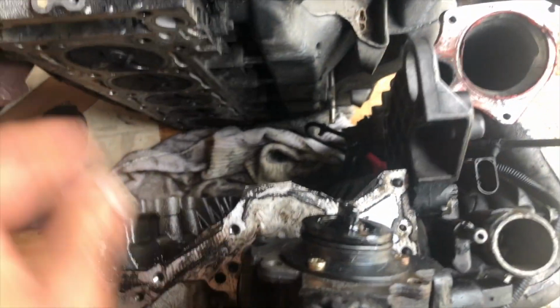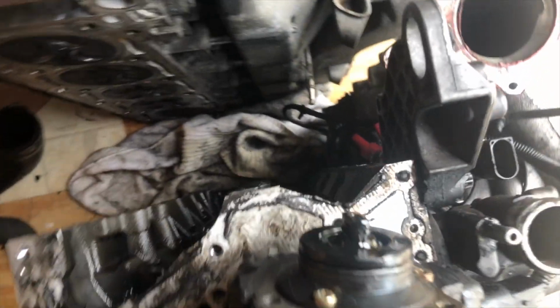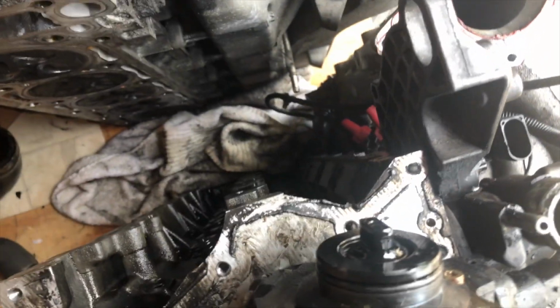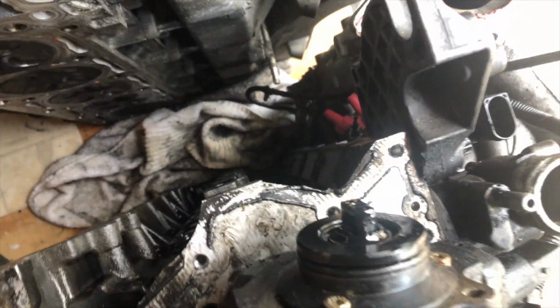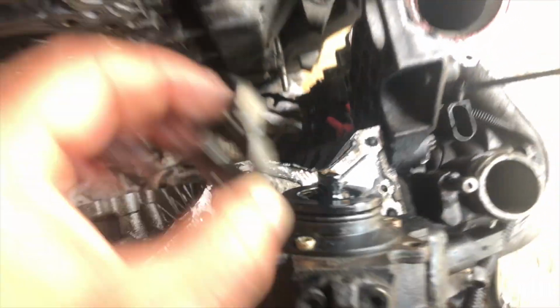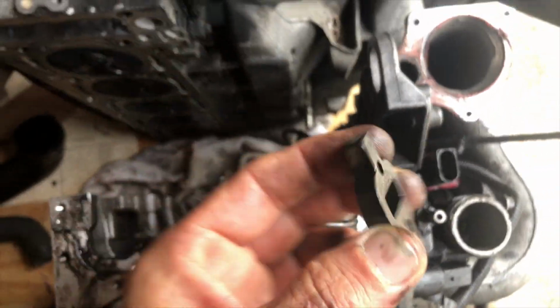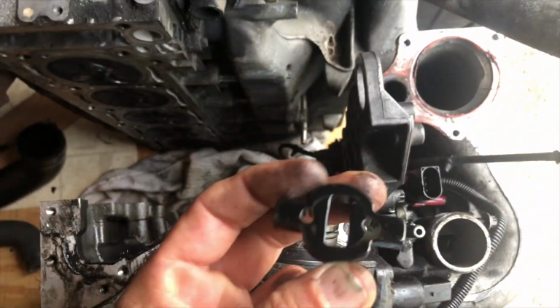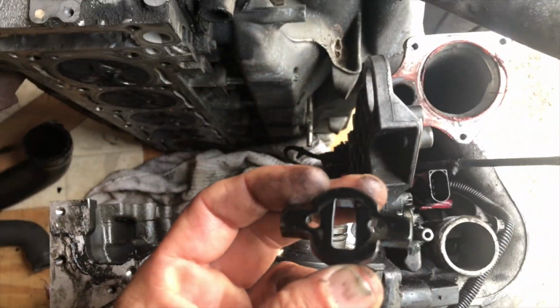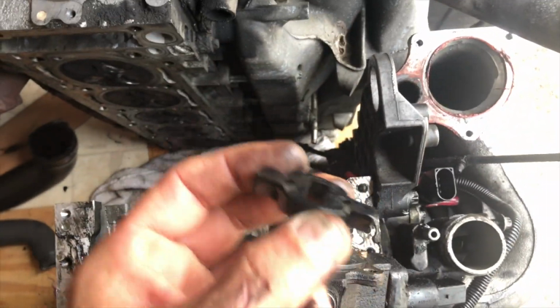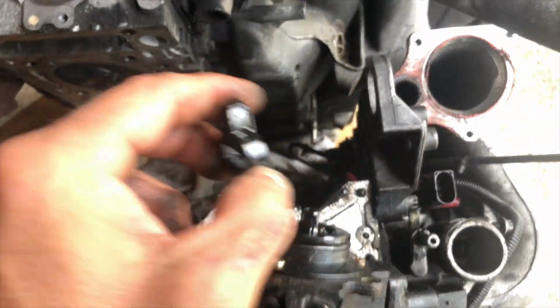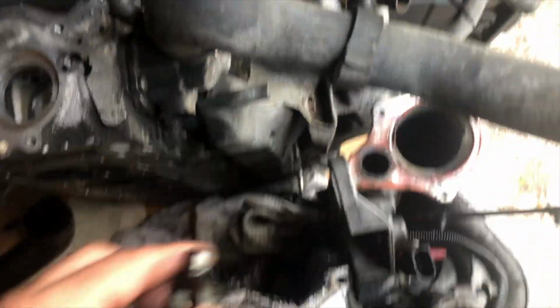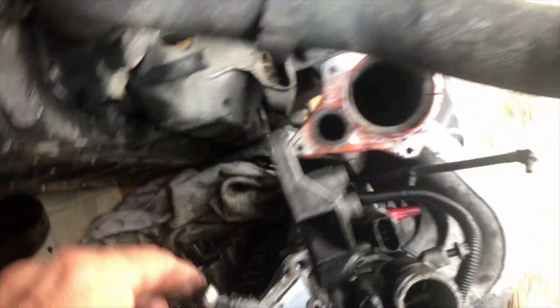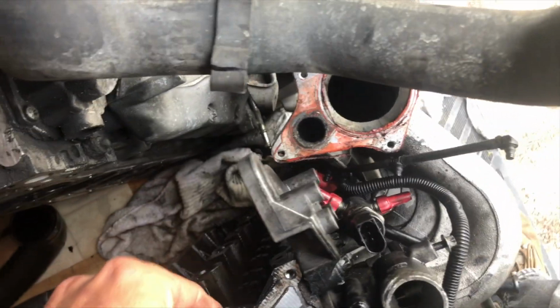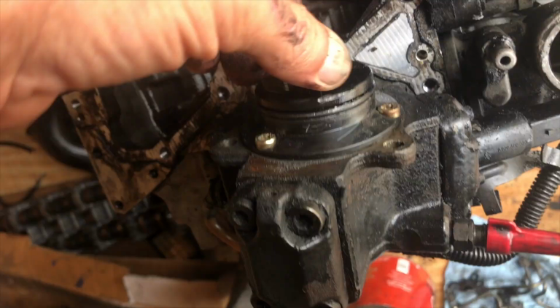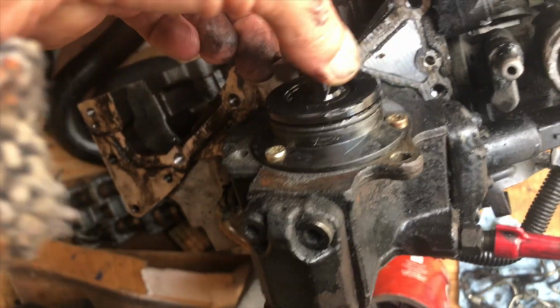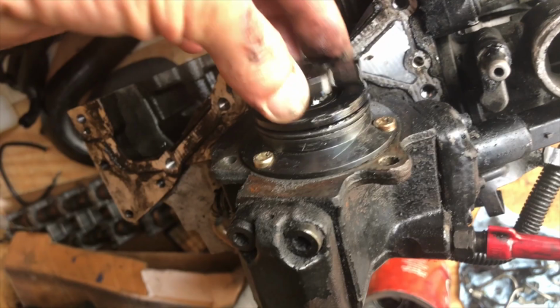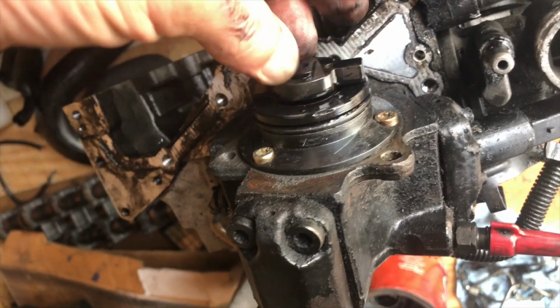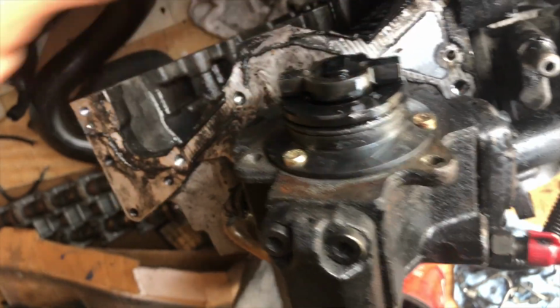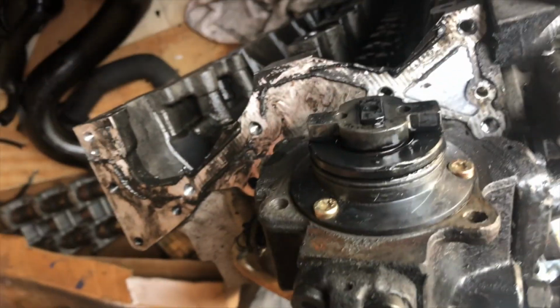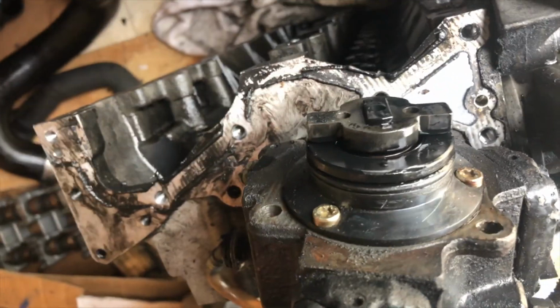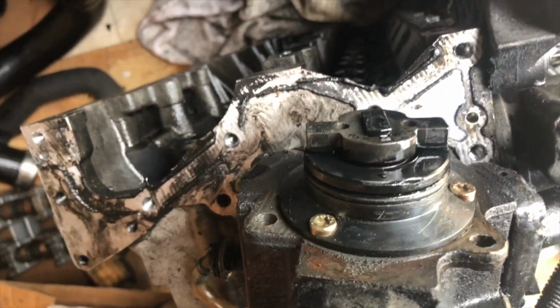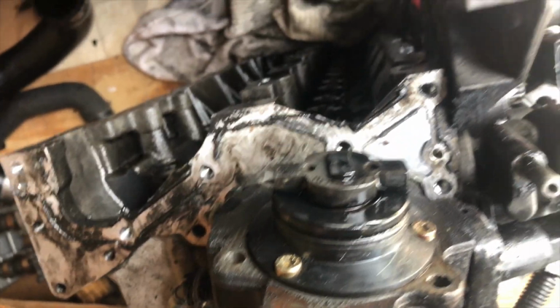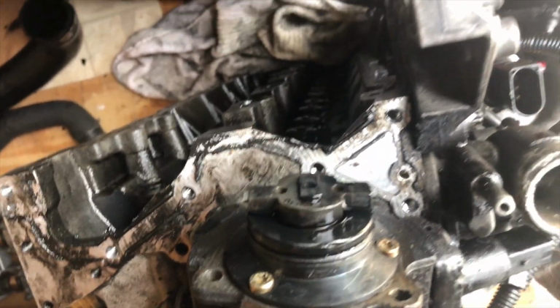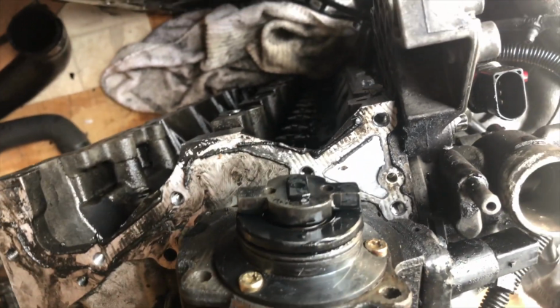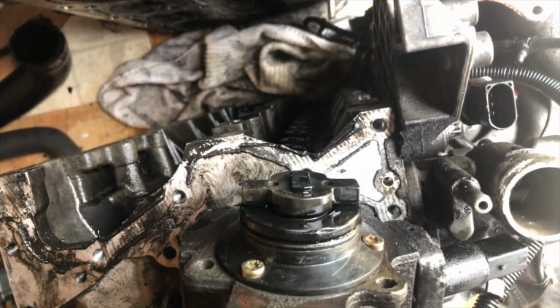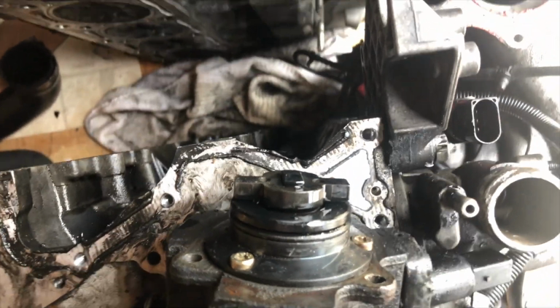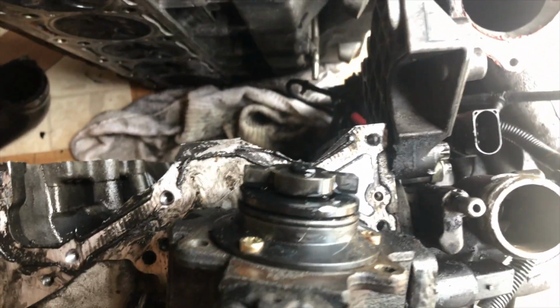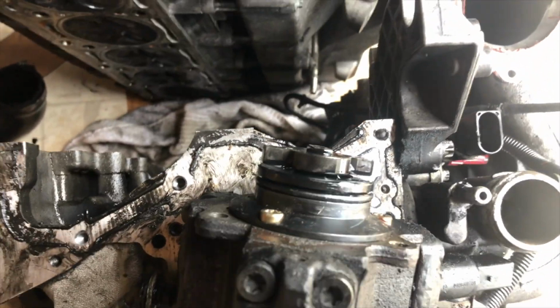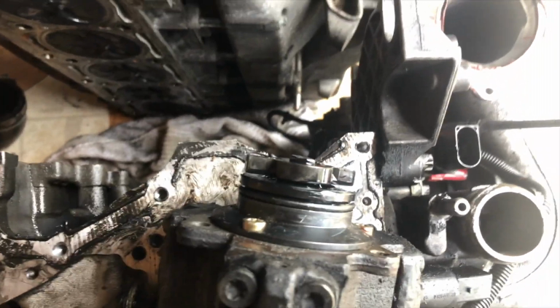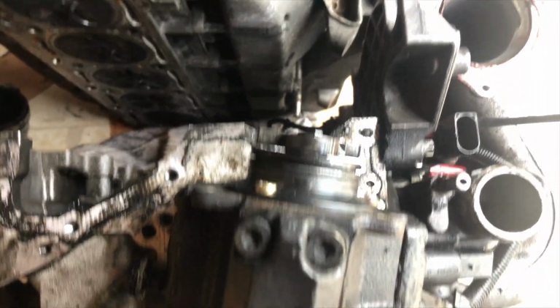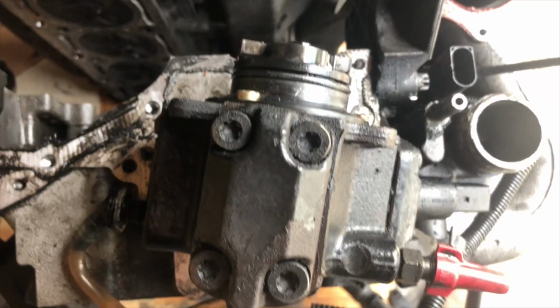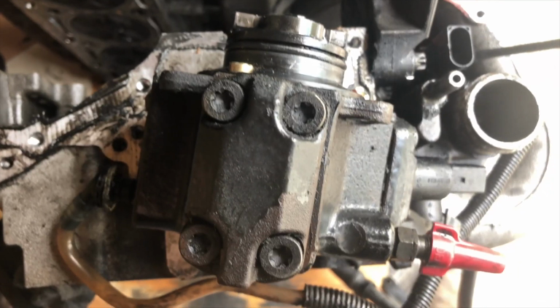When it comes out, you don't want to lose this piece here. Without that in there later, your pump won't do a whole lot of good — it won't engage with the cams.